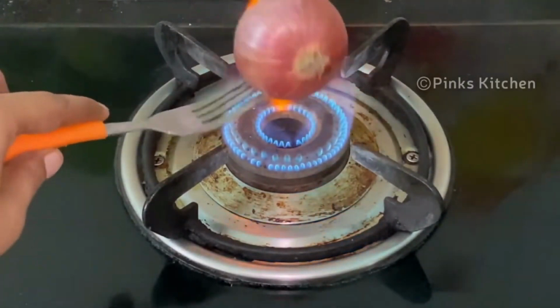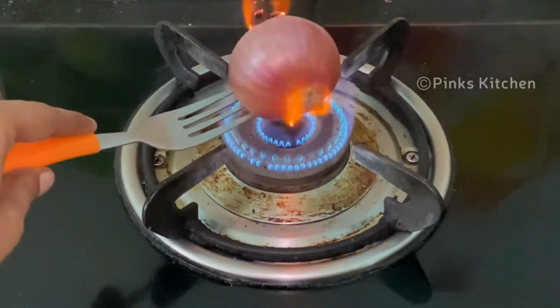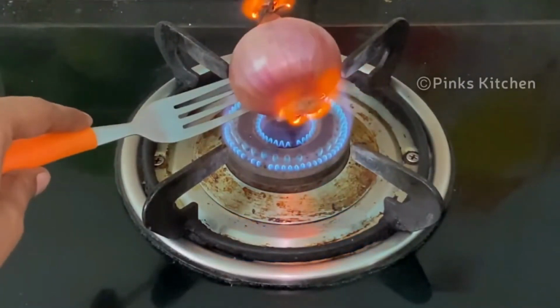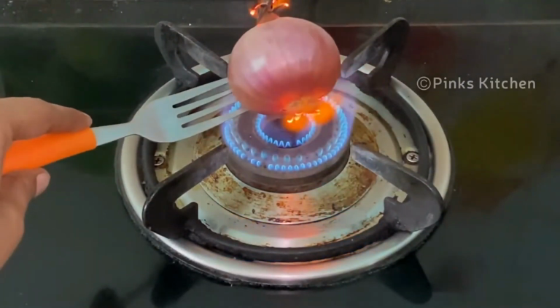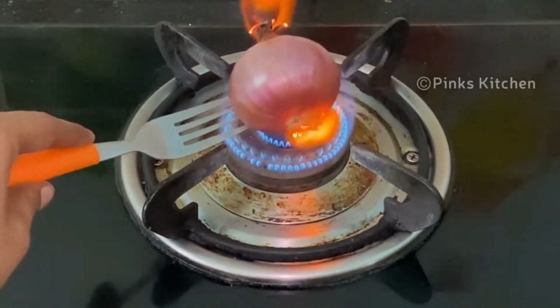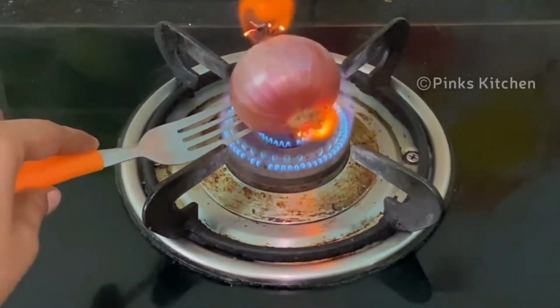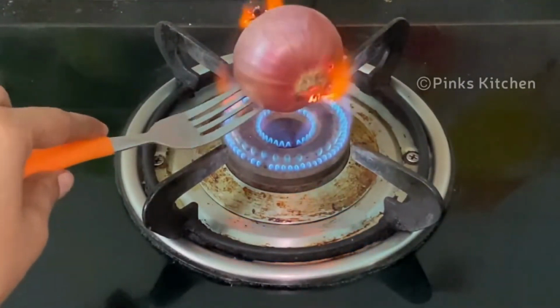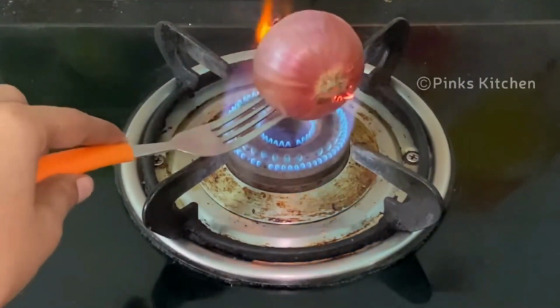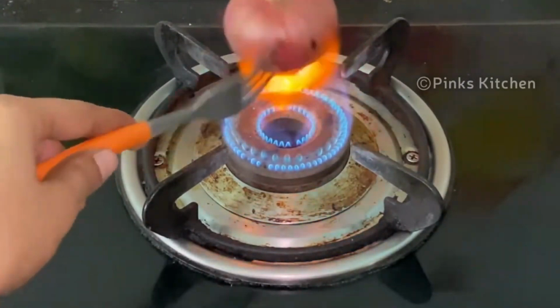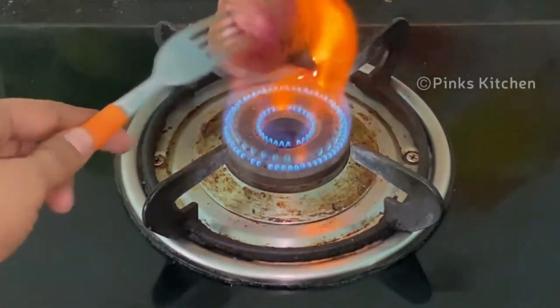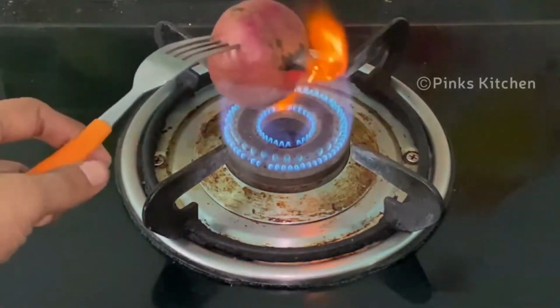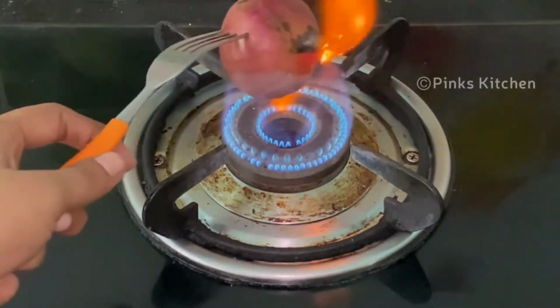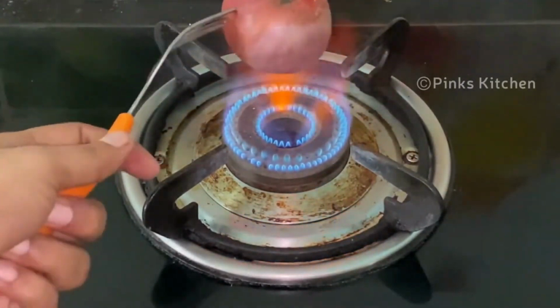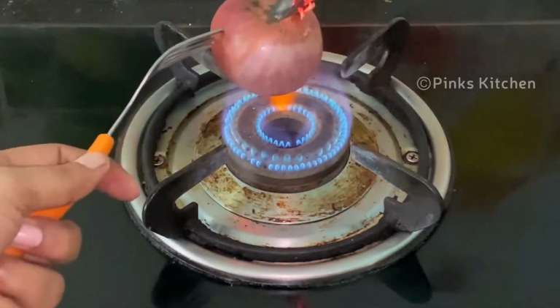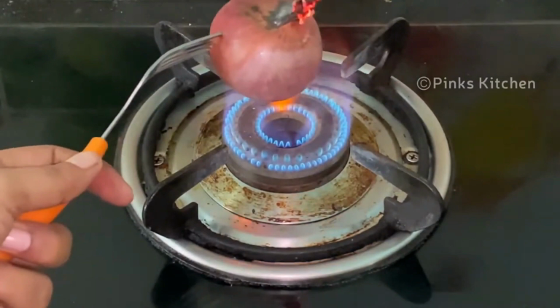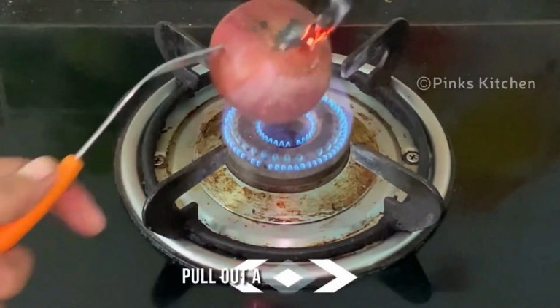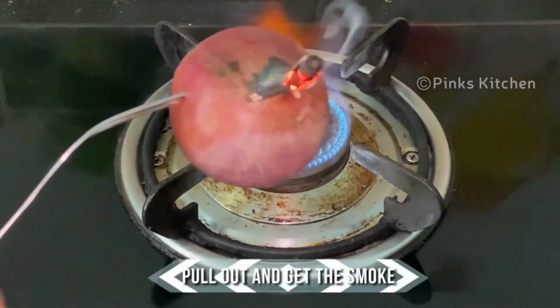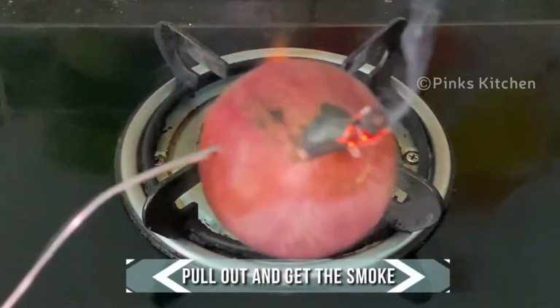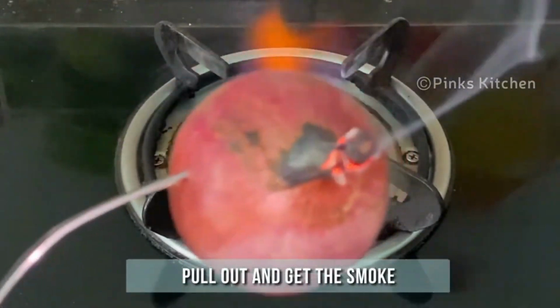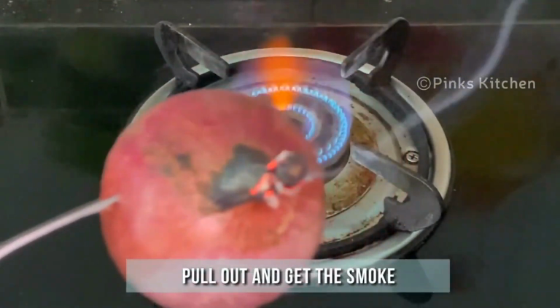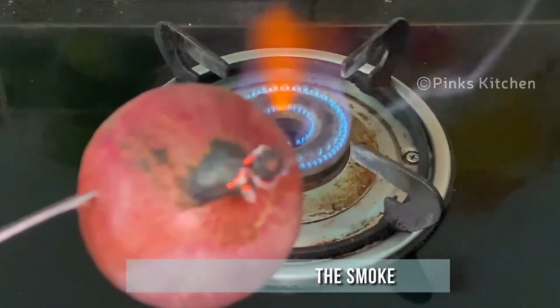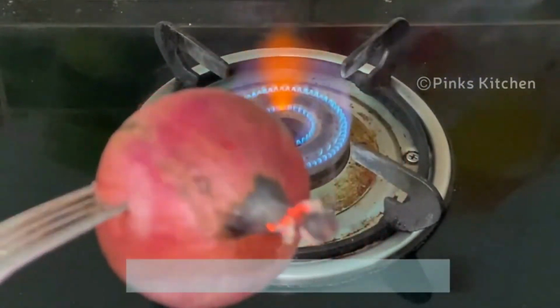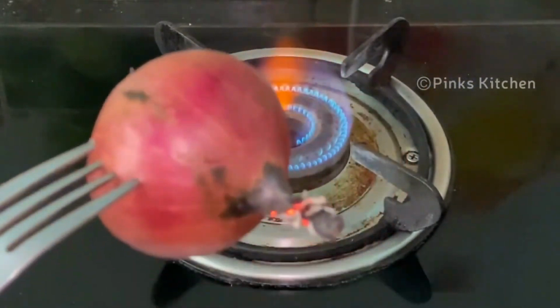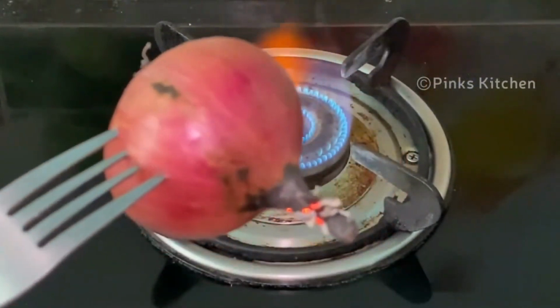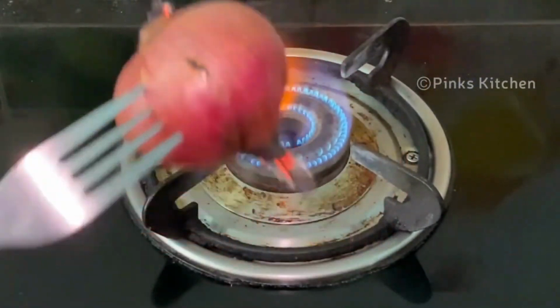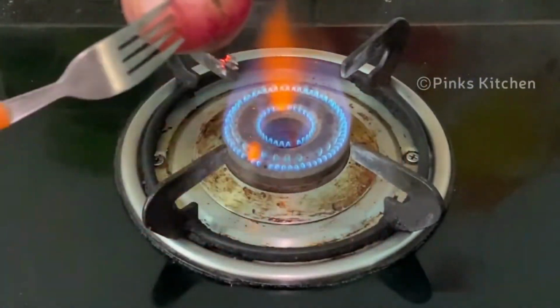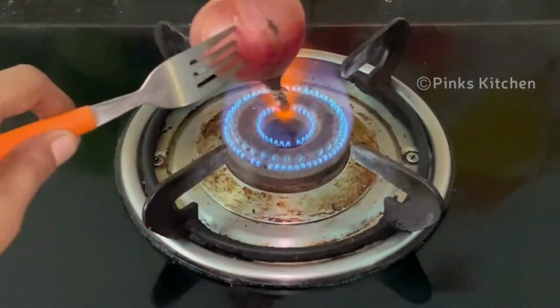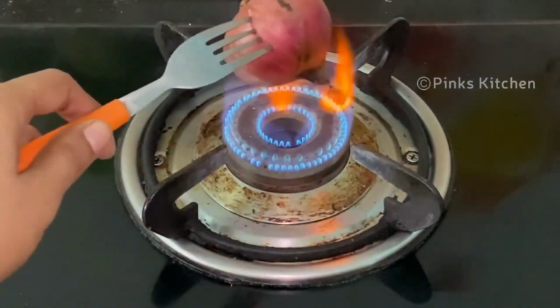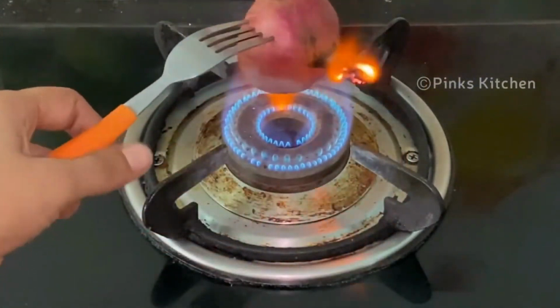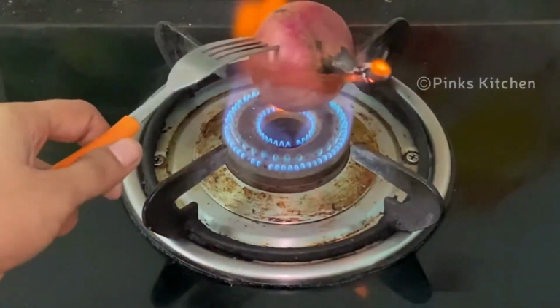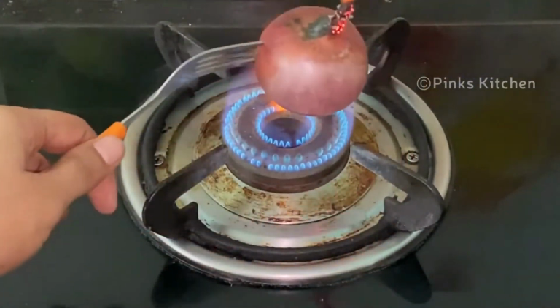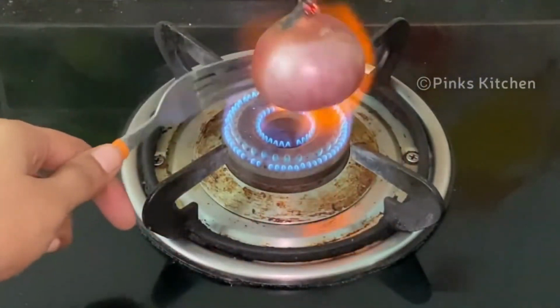Now let's burn this in direct fire. Place the onion in direct fire for 30 seconds and it will start to burn immediately. Pull it out and get the smoke.